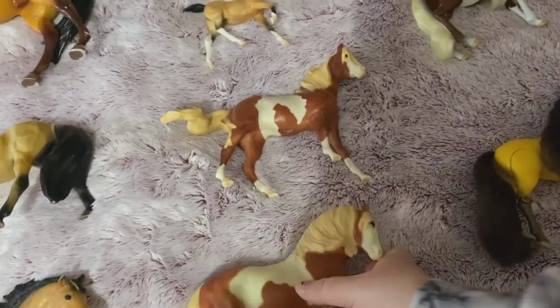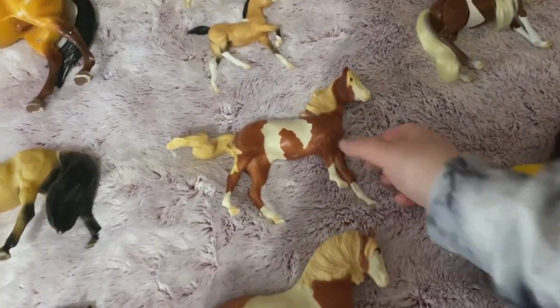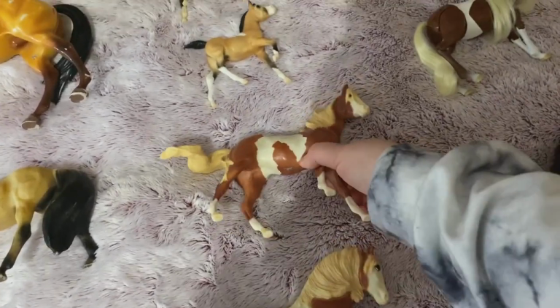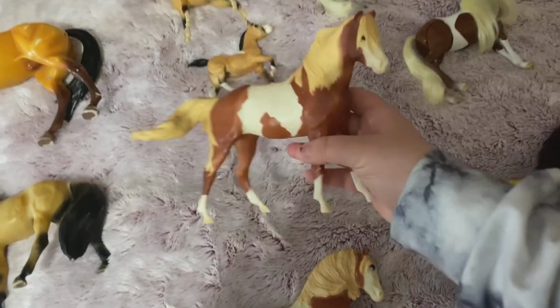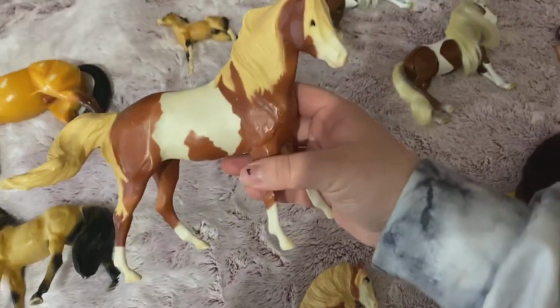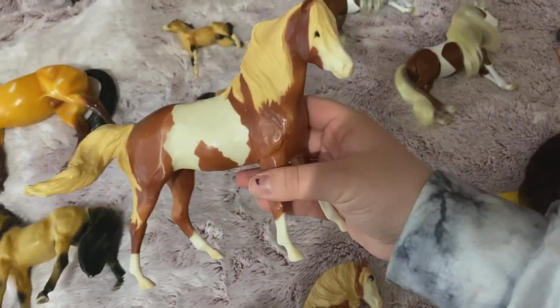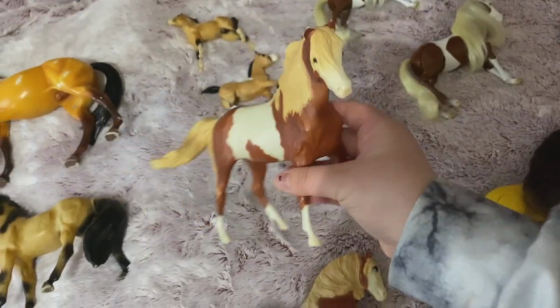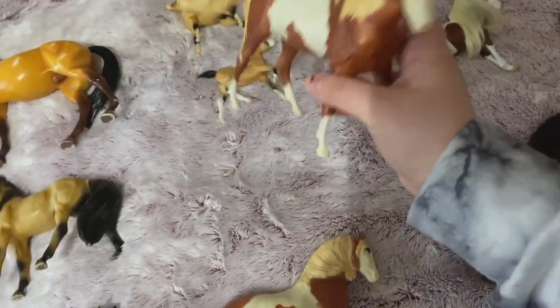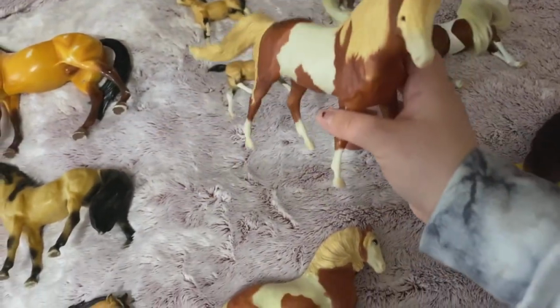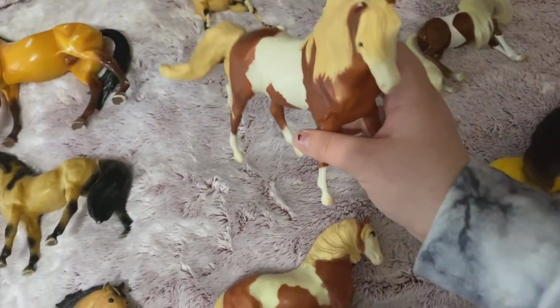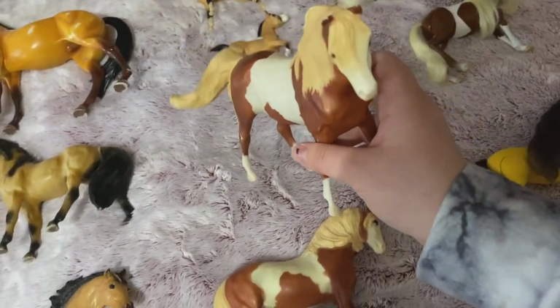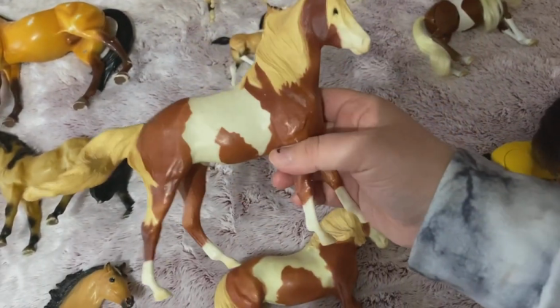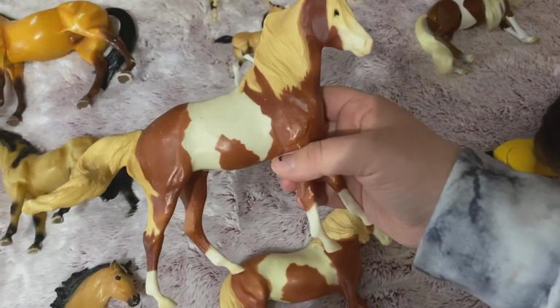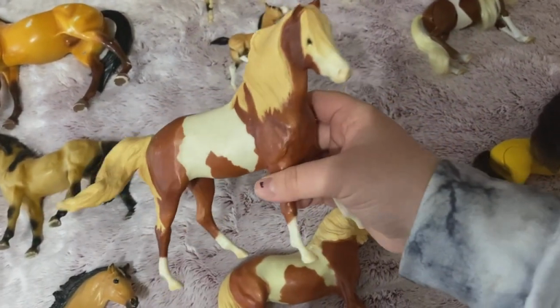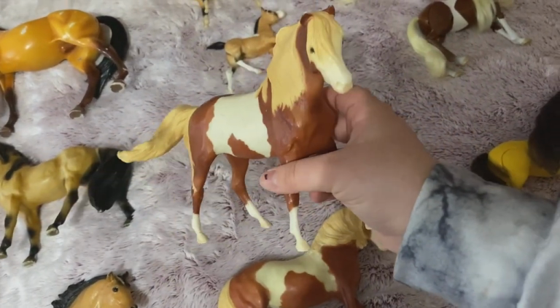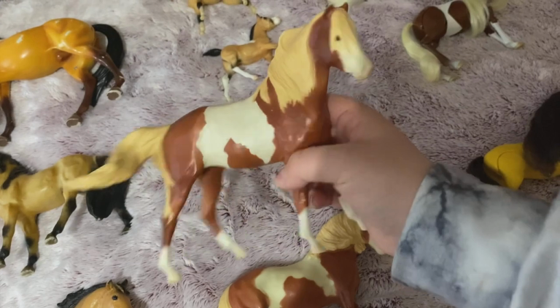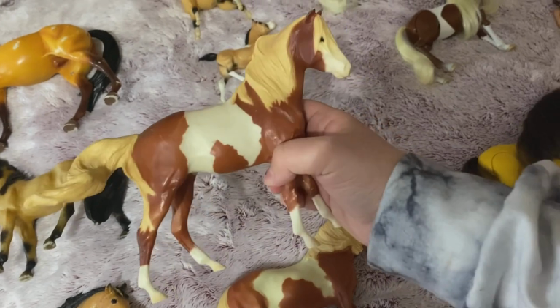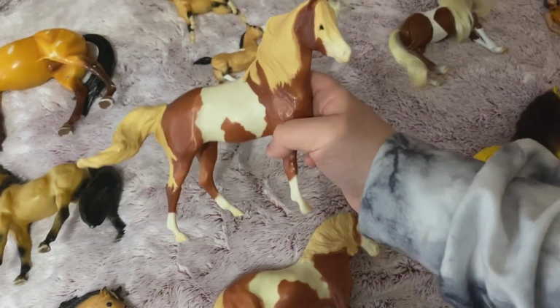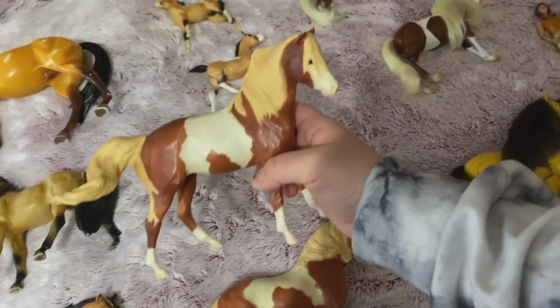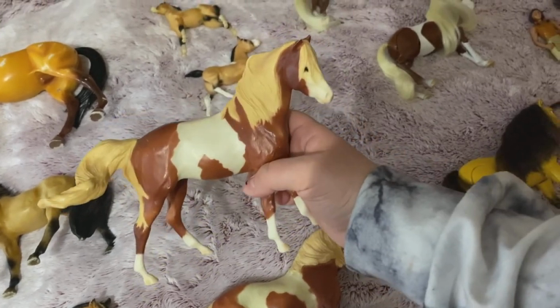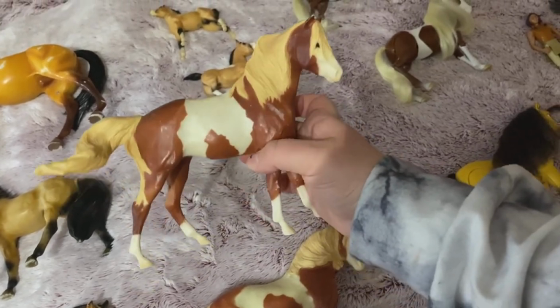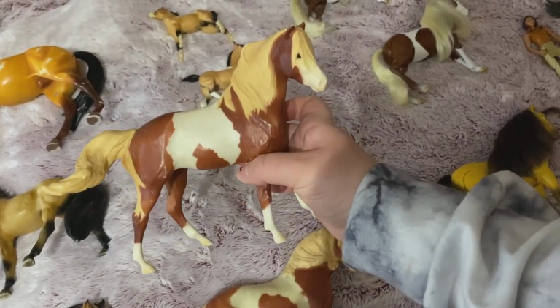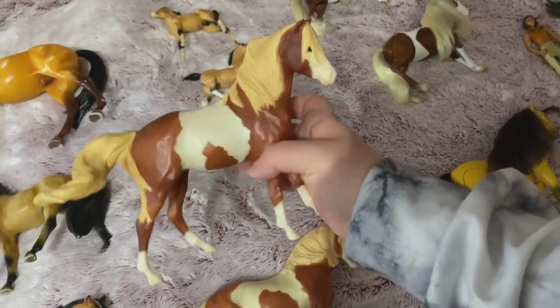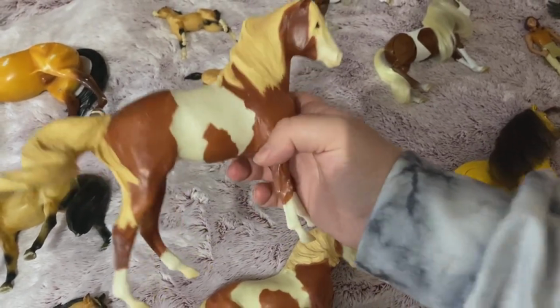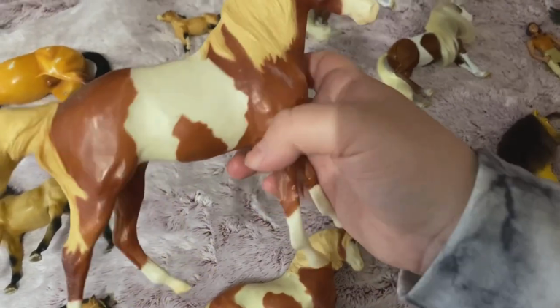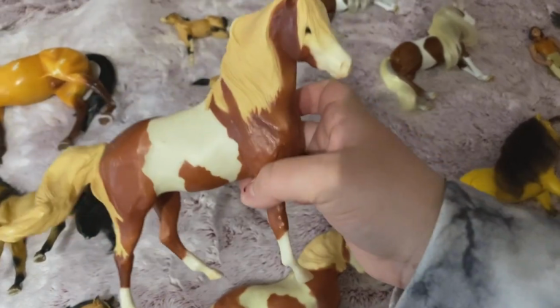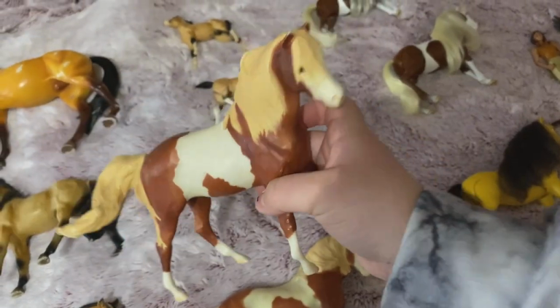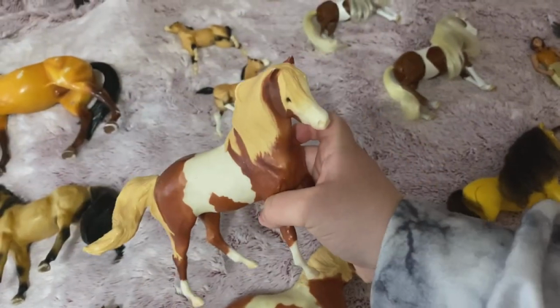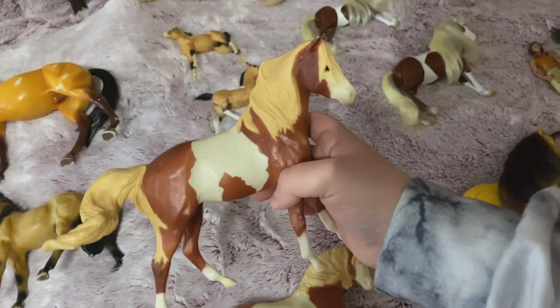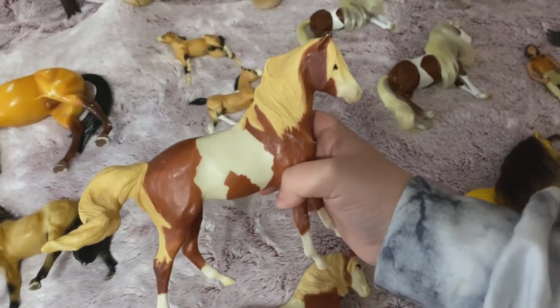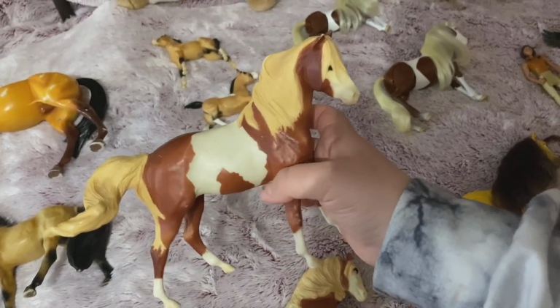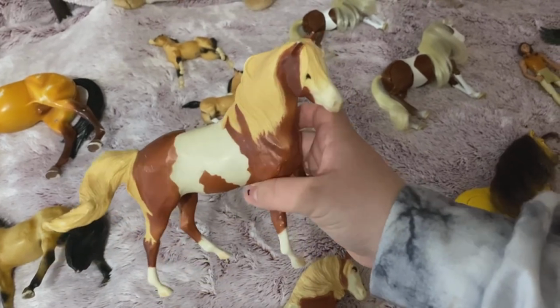Then this is the other Briar Rain. Personally this one's my favorite. I don't know why, I just love the way she's standing and the way her mane and tail are going through the wind.